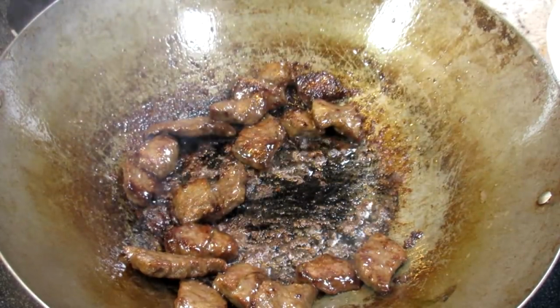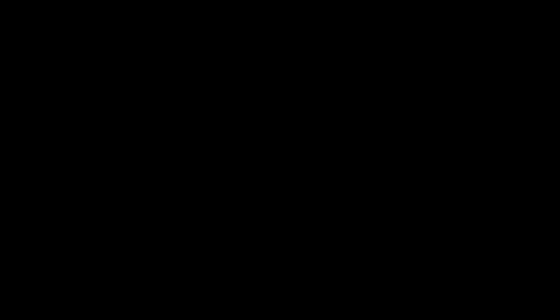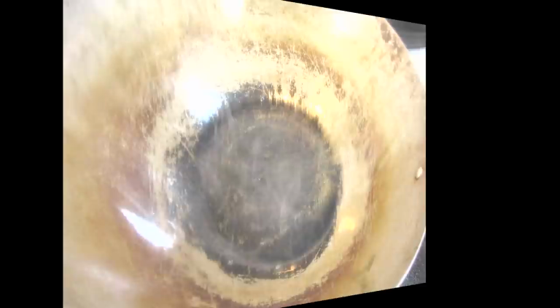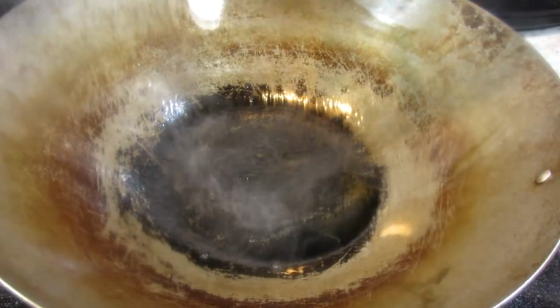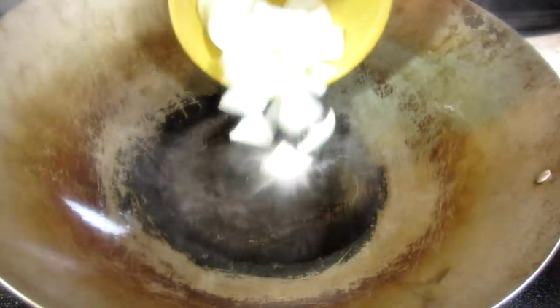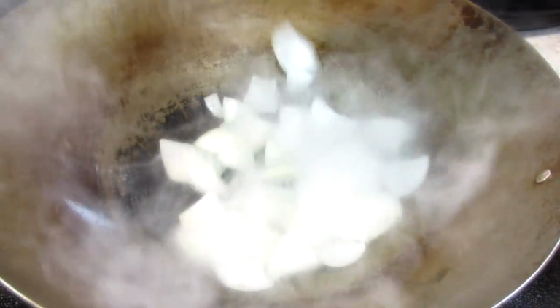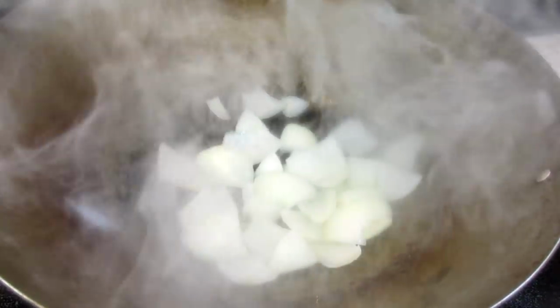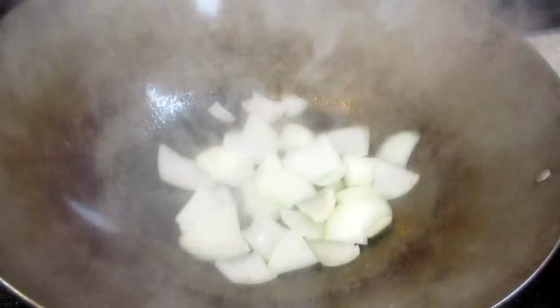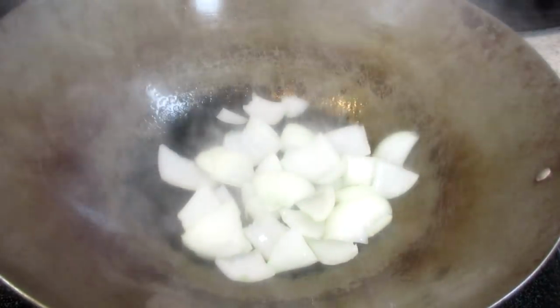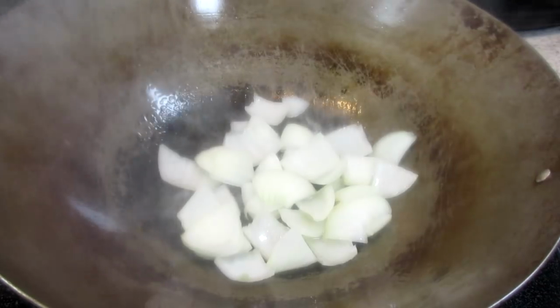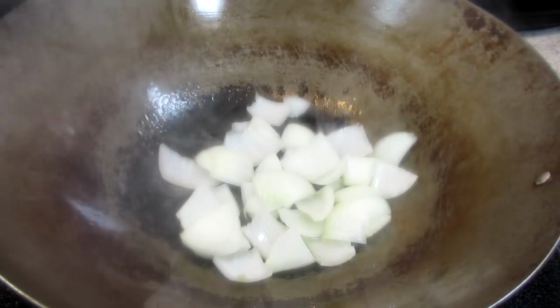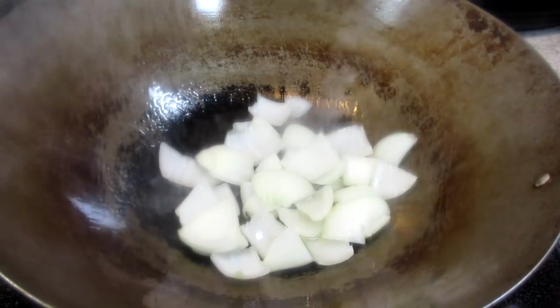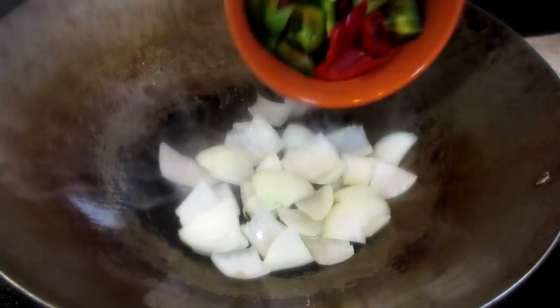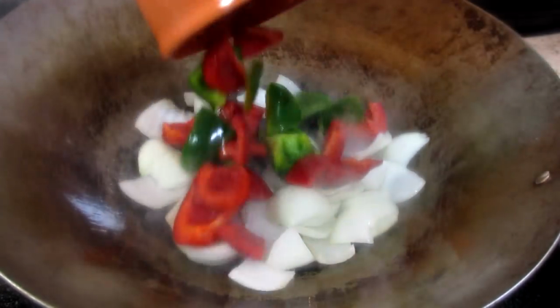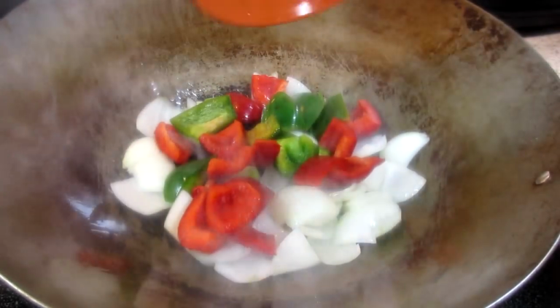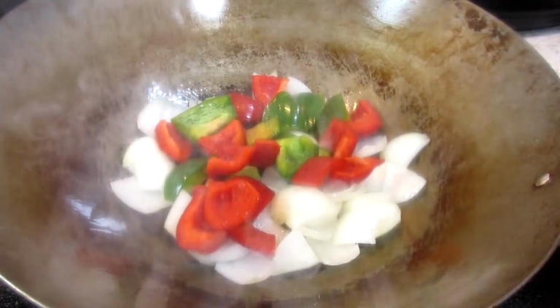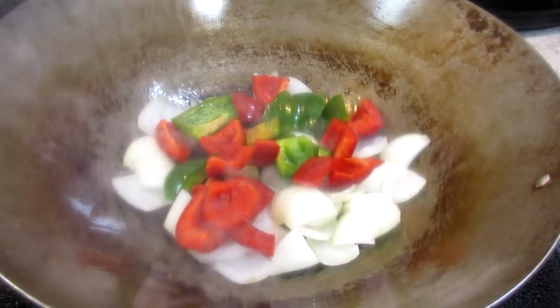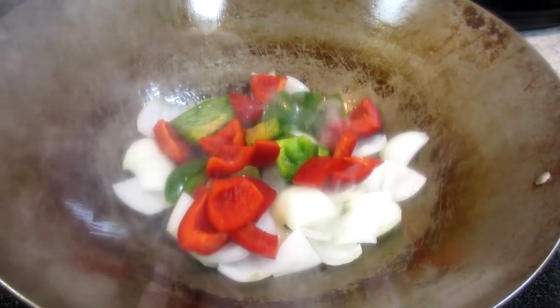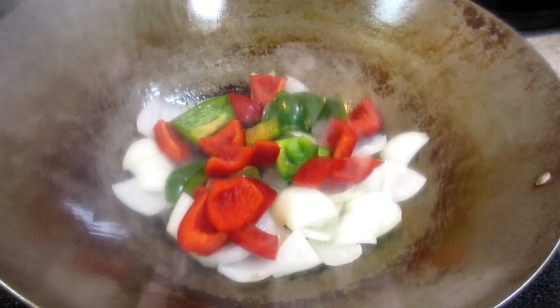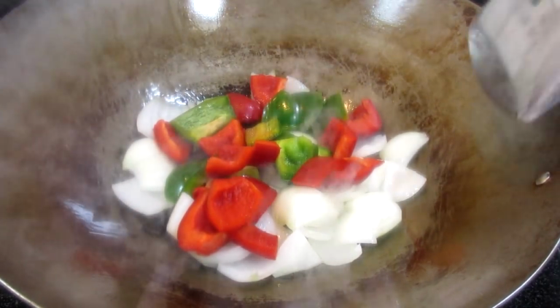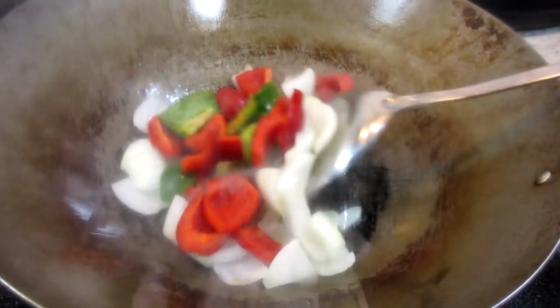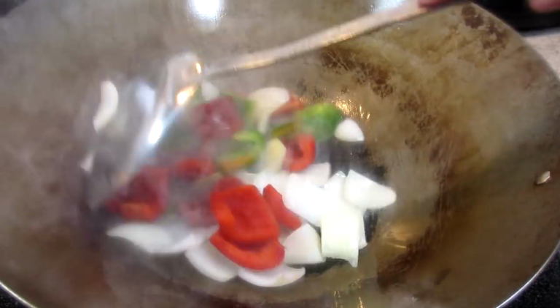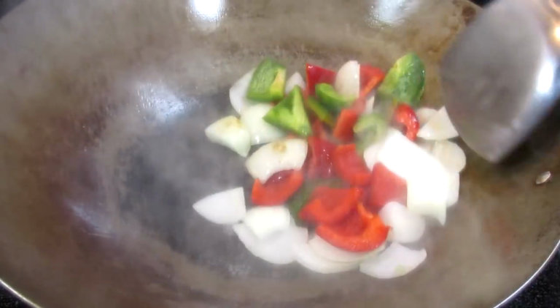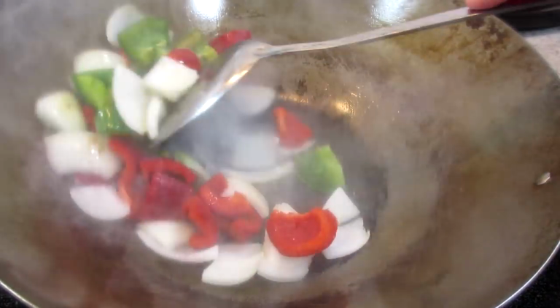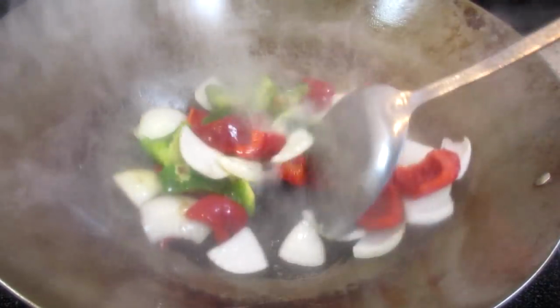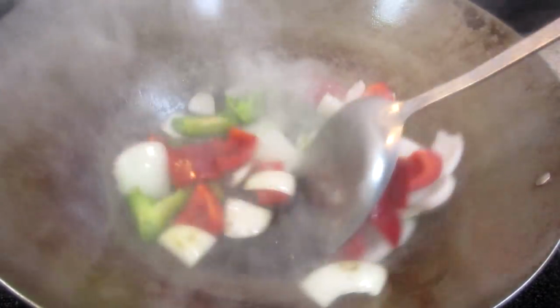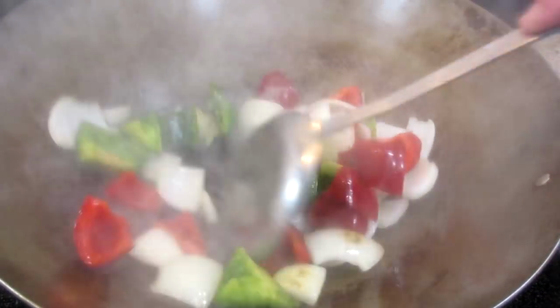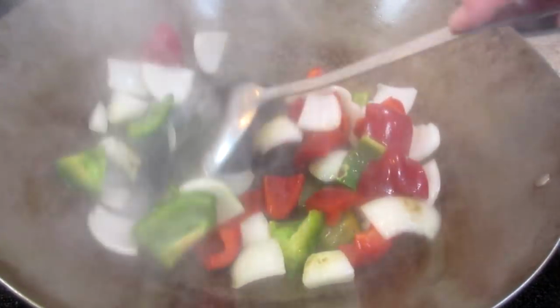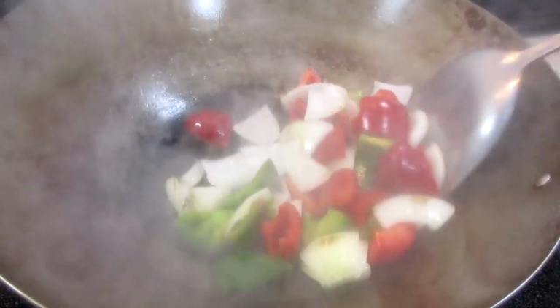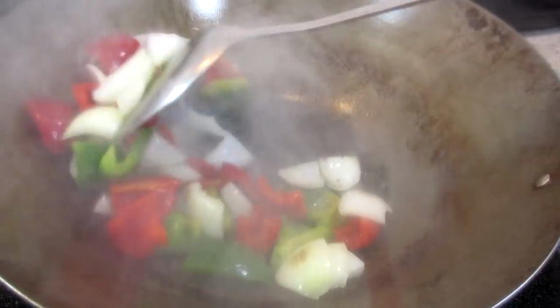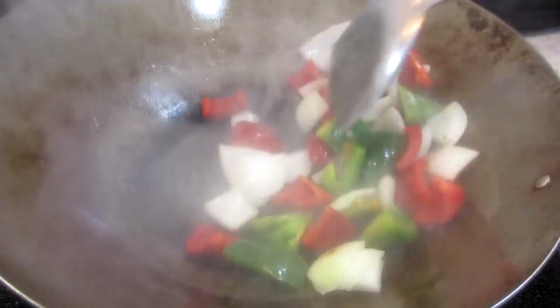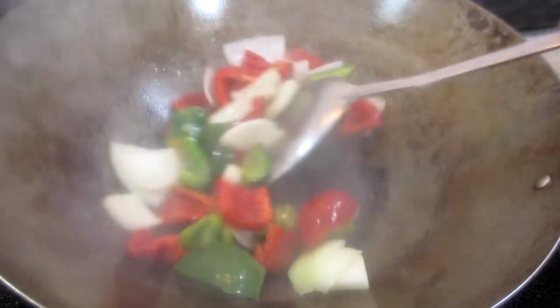For the vegetables I'm using some onions and bell peppers, but you can use whatever veggies you like. This stir-fry is also really good with zucchini, carrots, celery, and snow peas — or whatever you might have on hand.